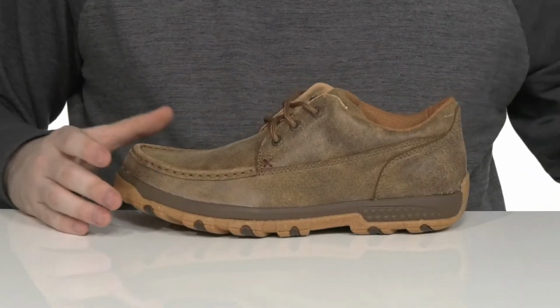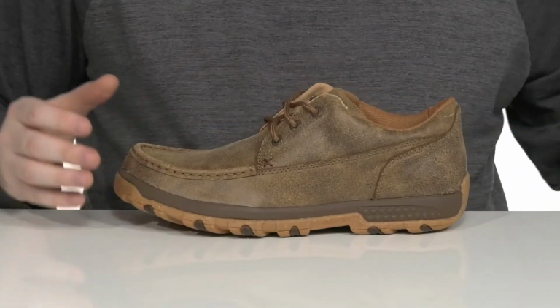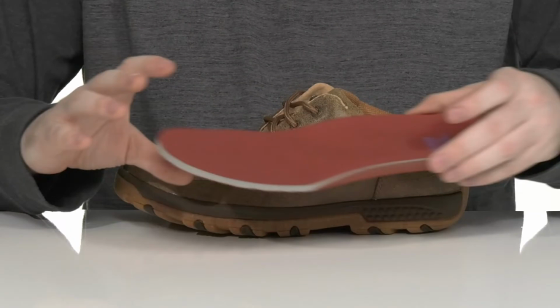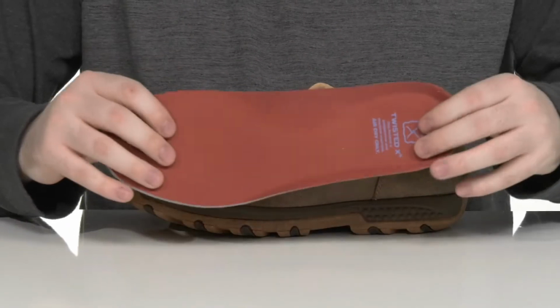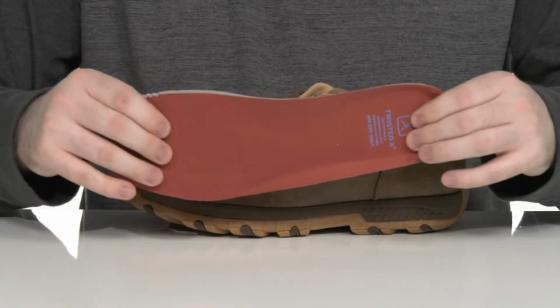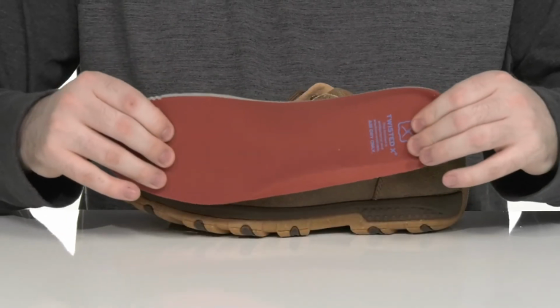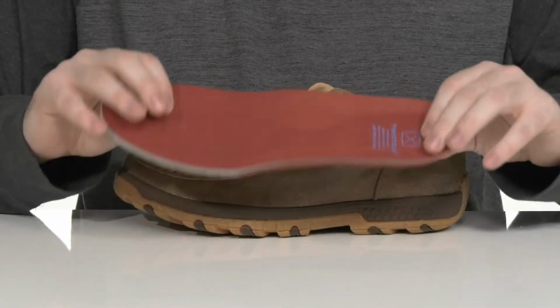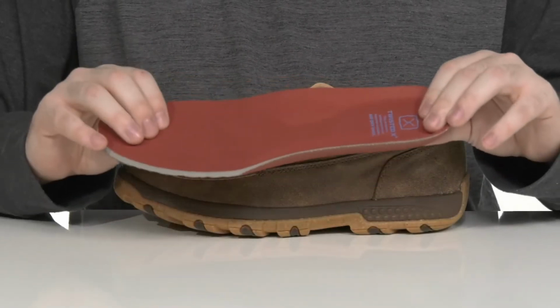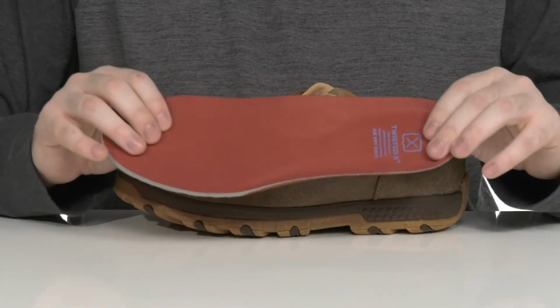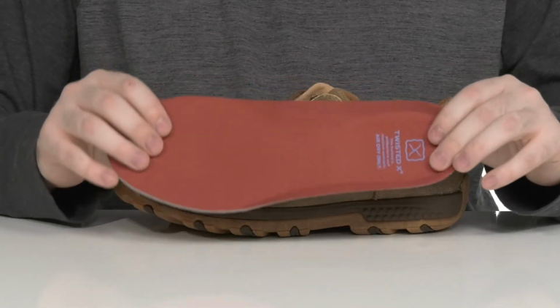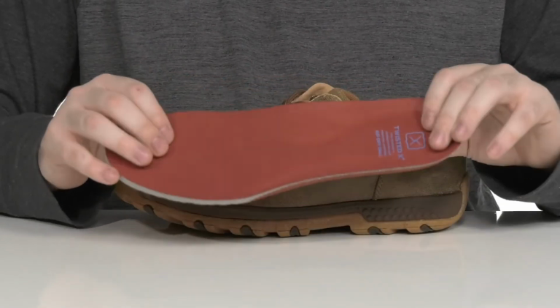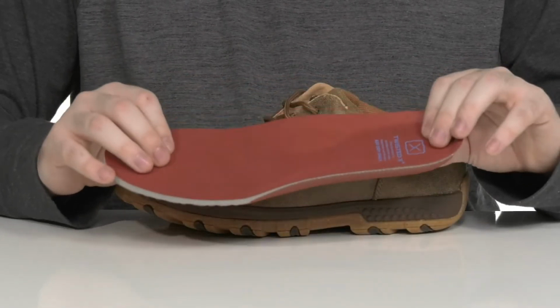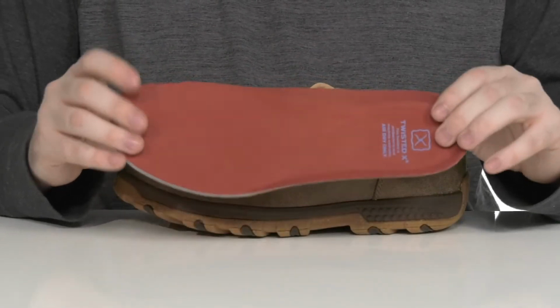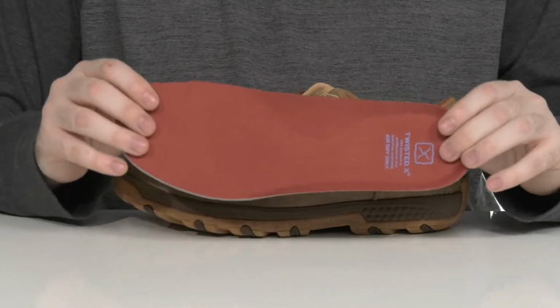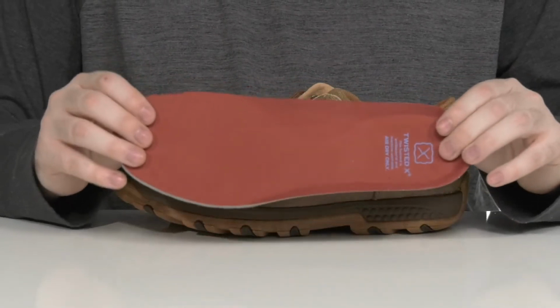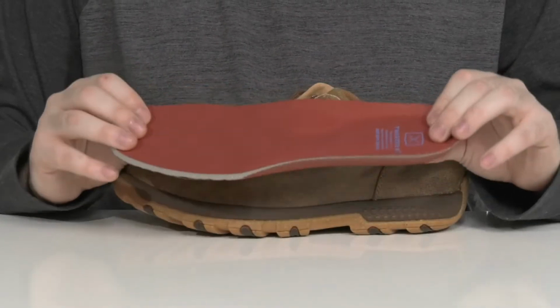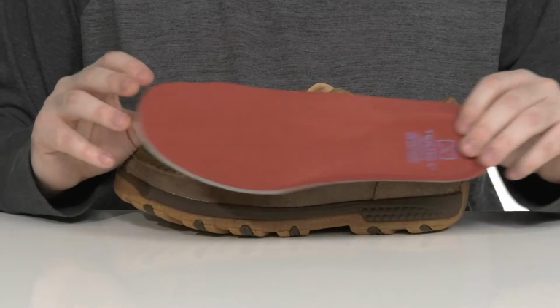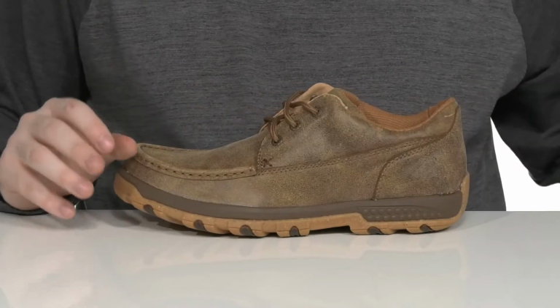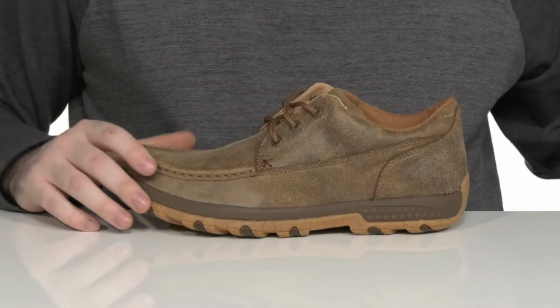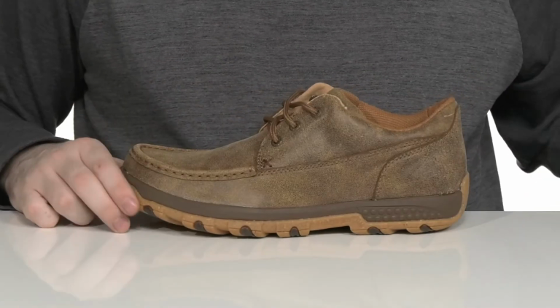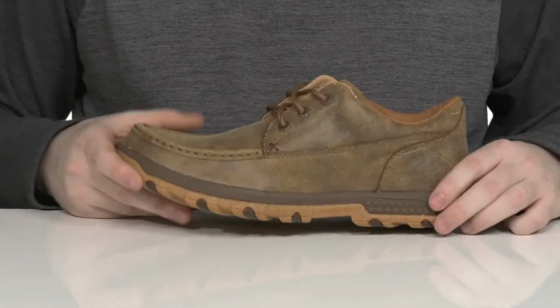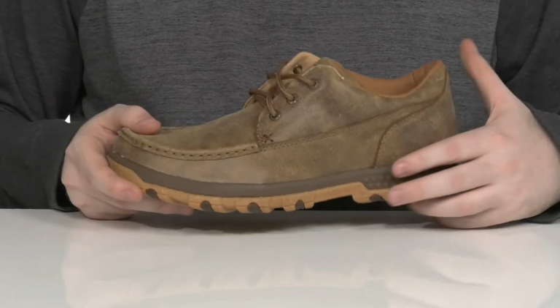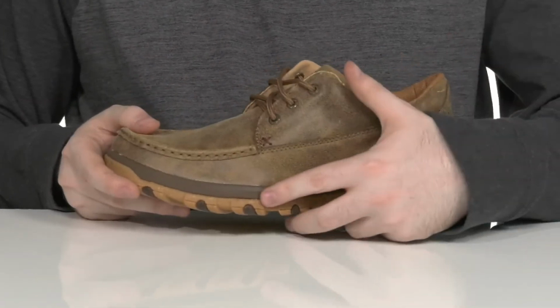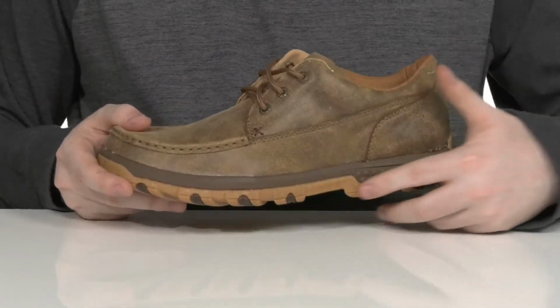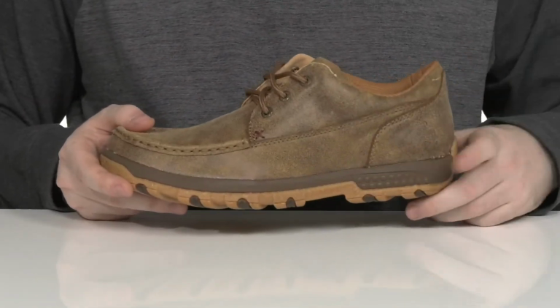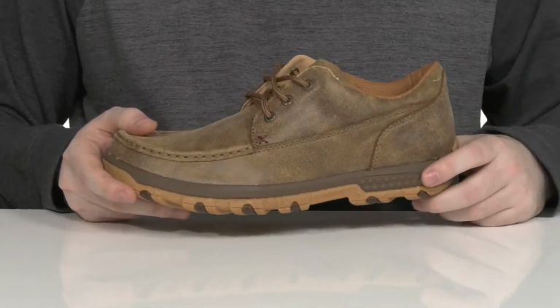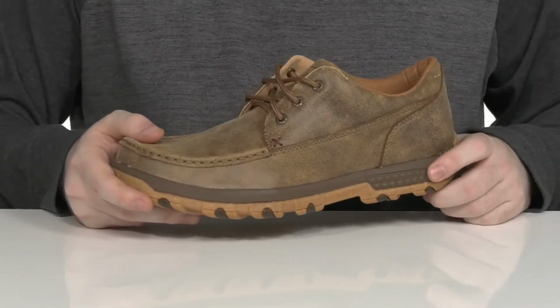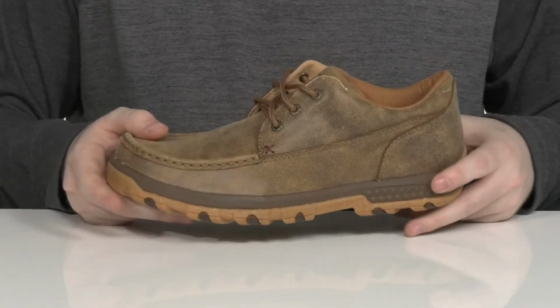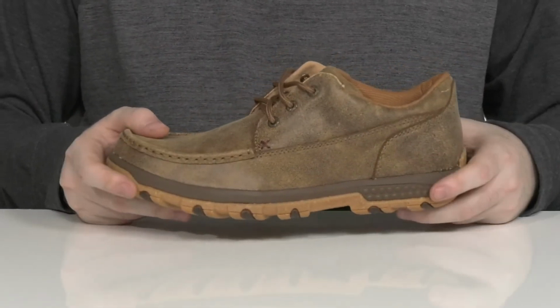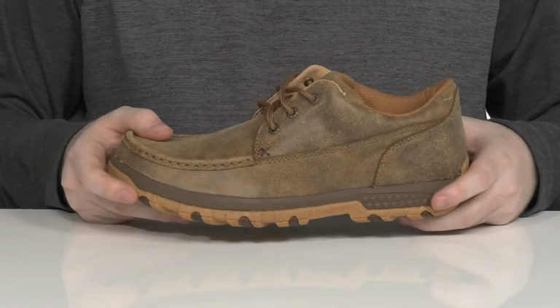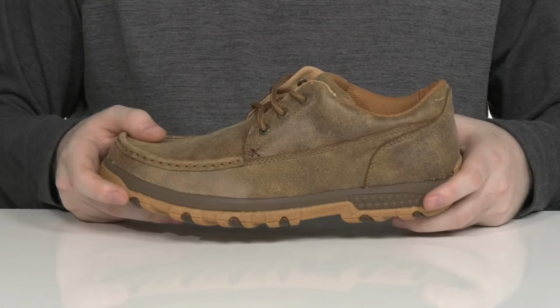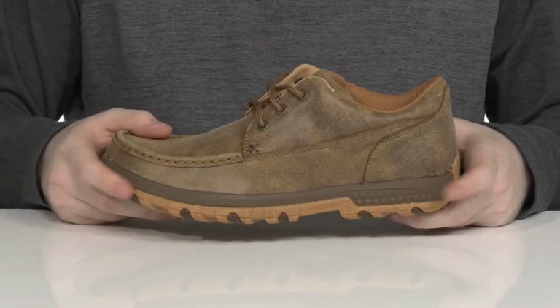This style comes with a removable foam footbed that's completely machine washable to ensure that you always have a healthy foot environment. Underneath, it has the Twisted X Cell Stretch Tech, making sure you always have lots of shock absorption and cushioning in every step.